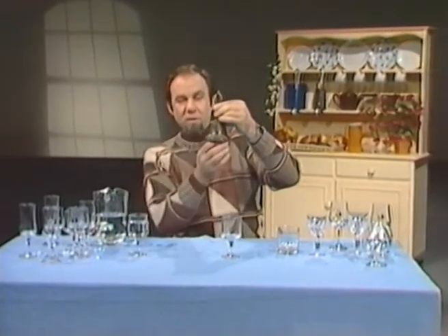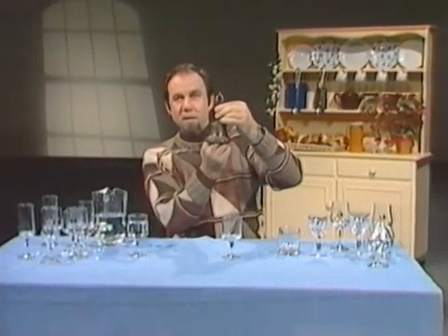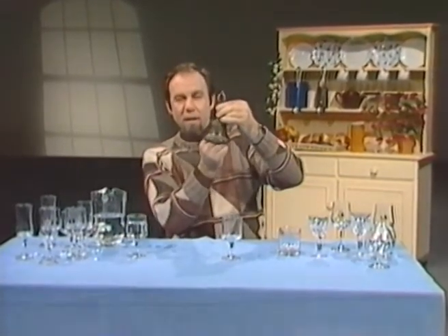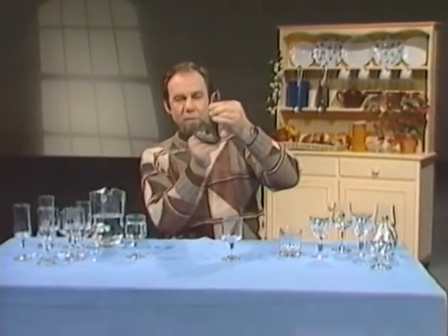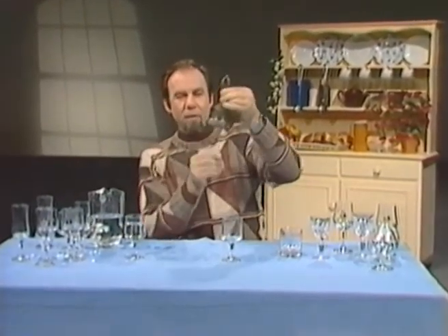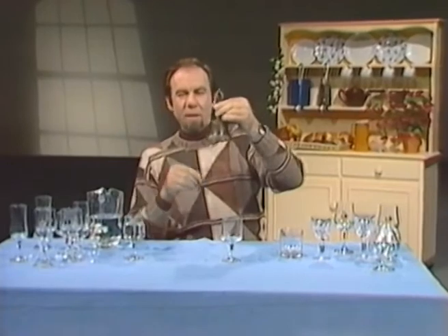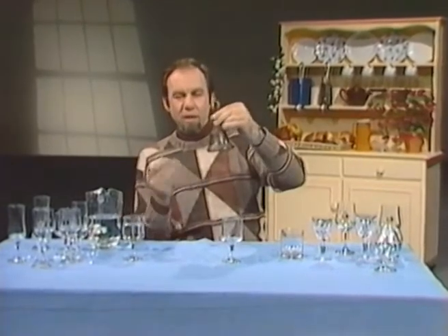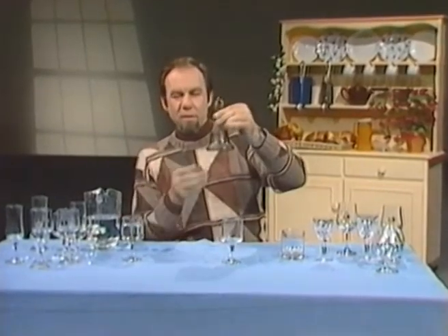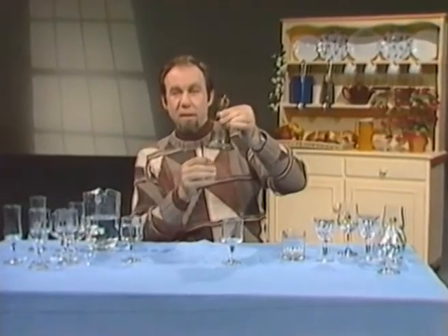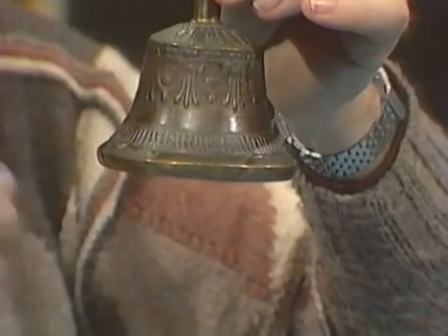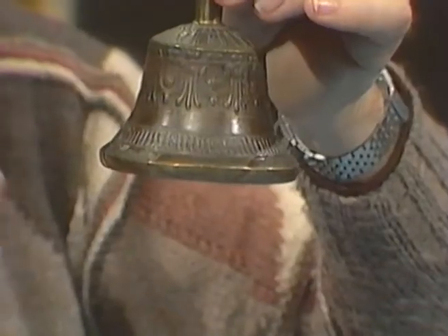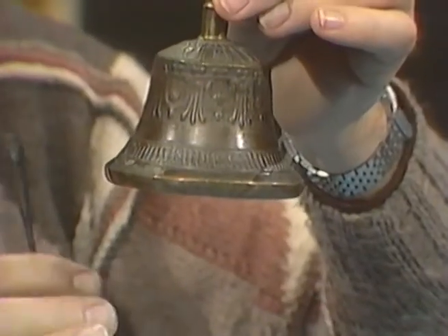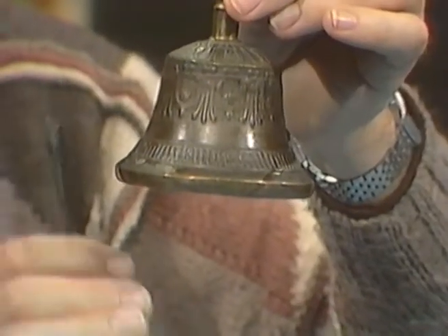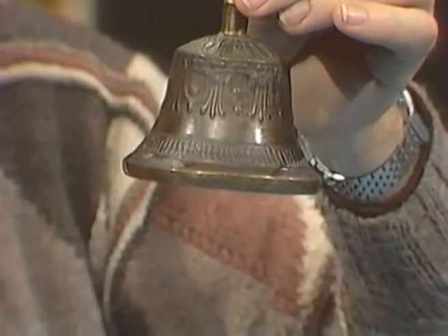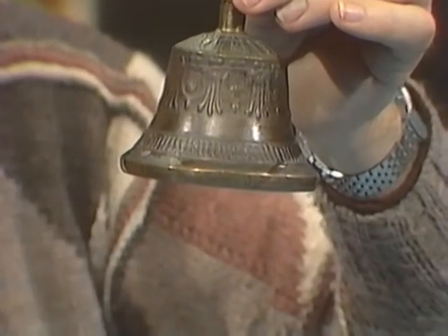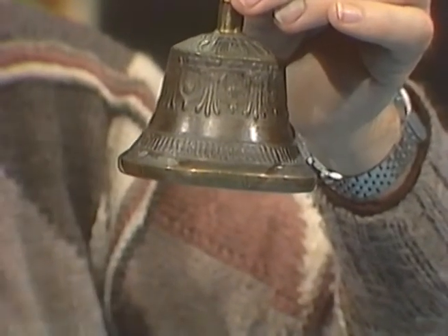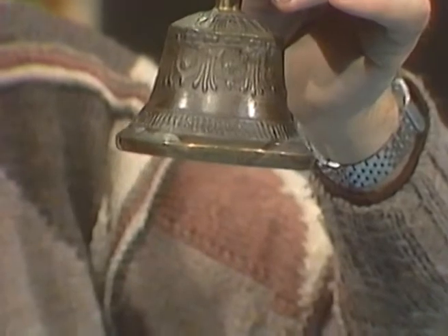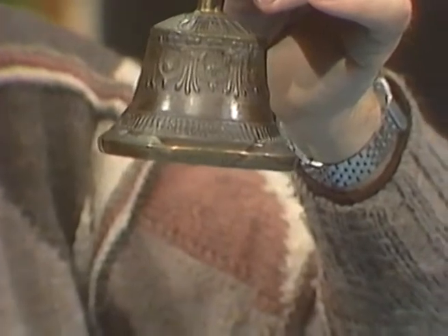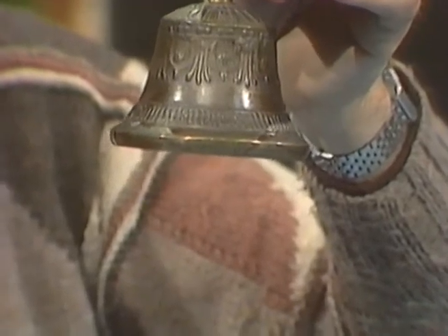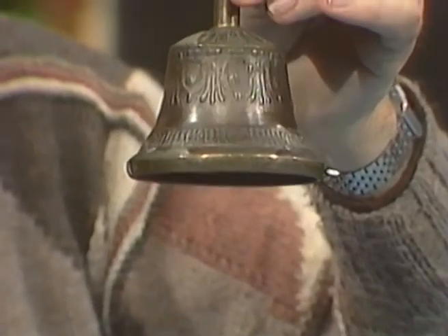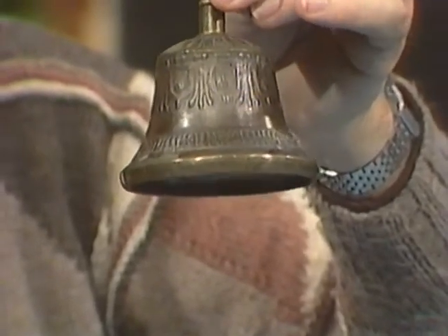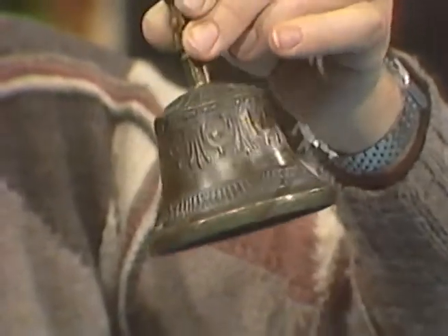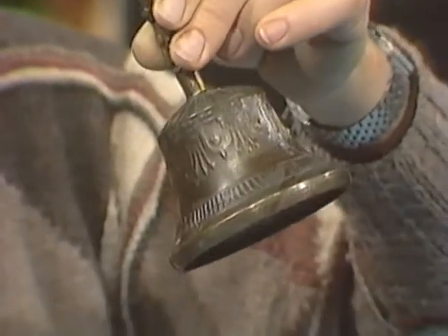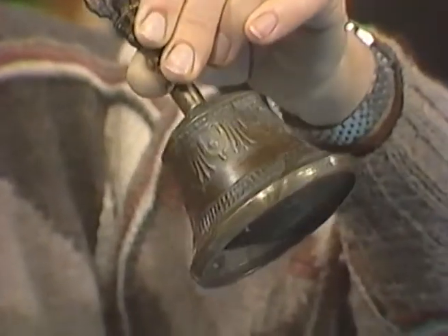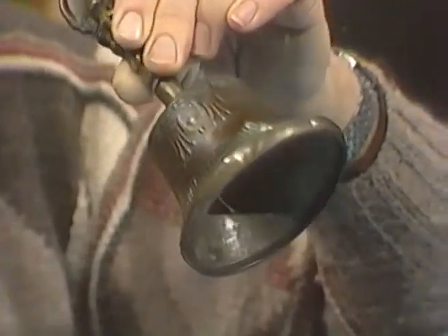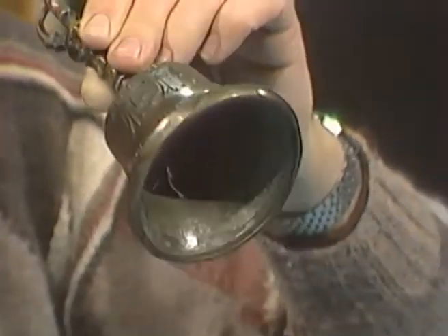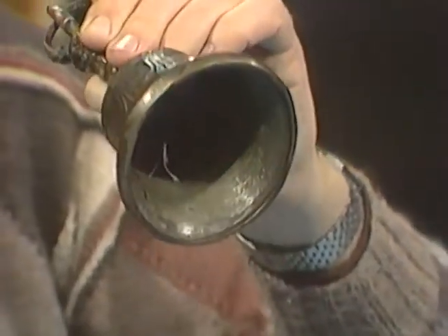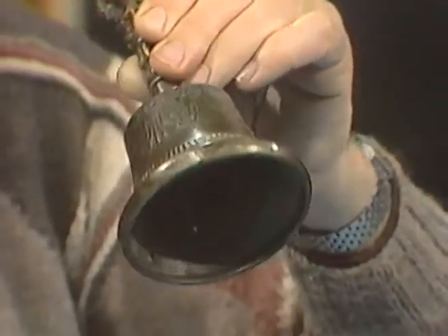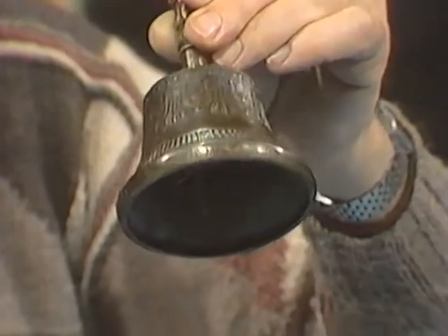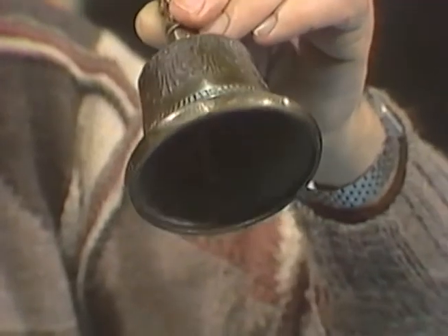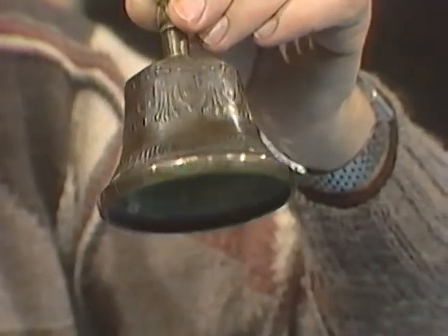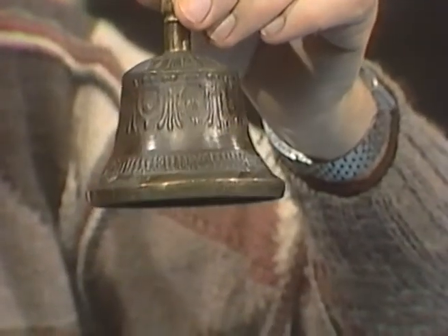First of all, I can take the clapper out and strike the bell on the side and listen to the length of time it spends ringing. I've timed that — it'll go for at least half a minute, which is much better than the average kitchen bell that you might have around the place.